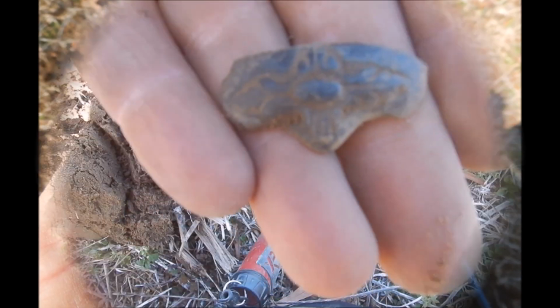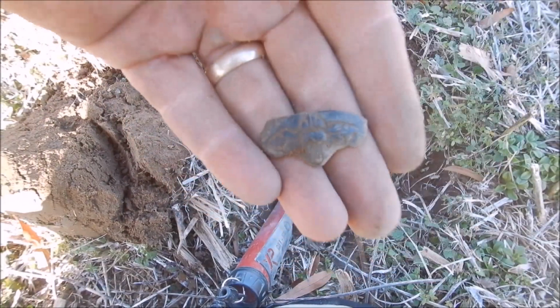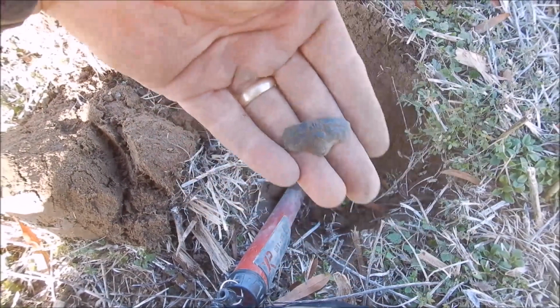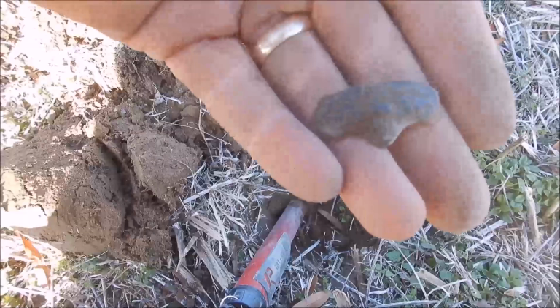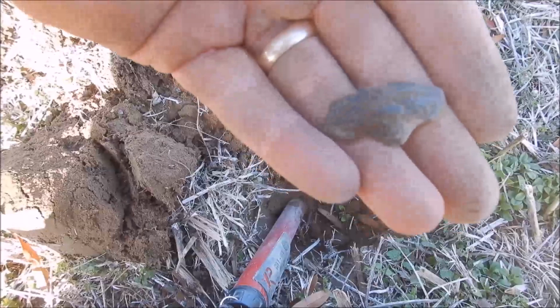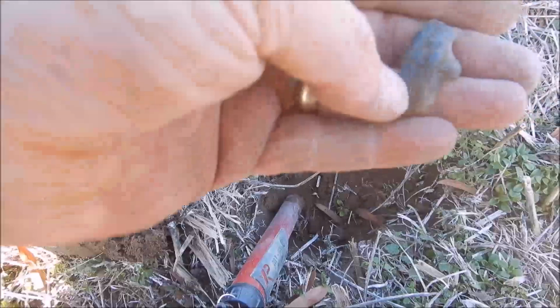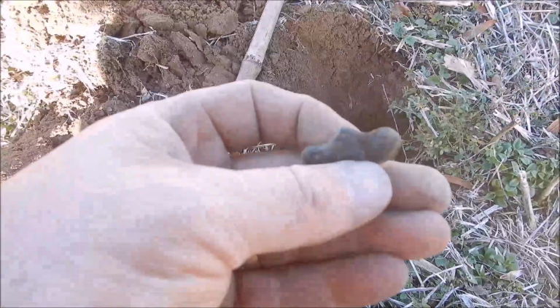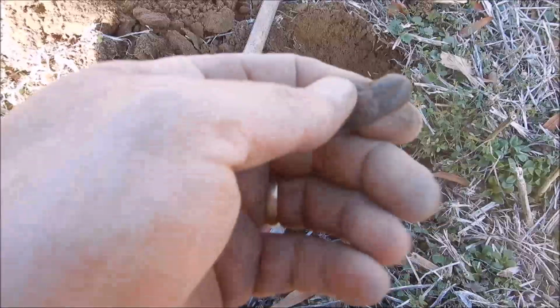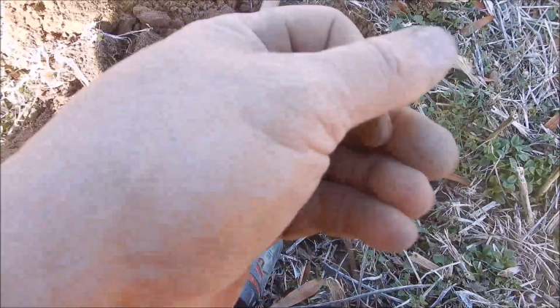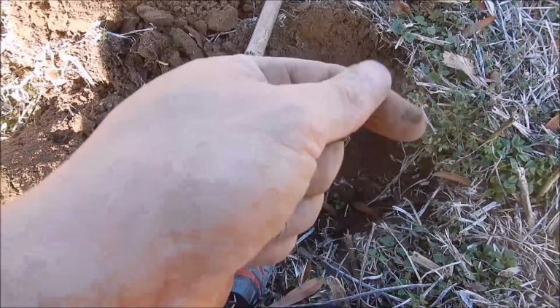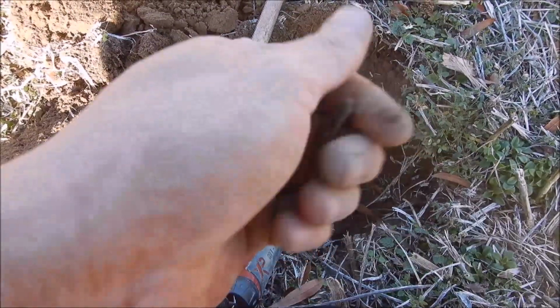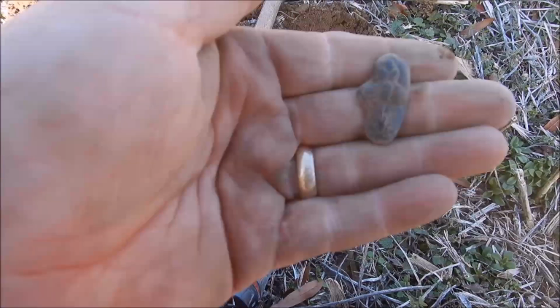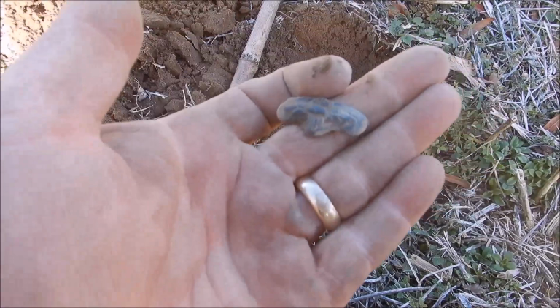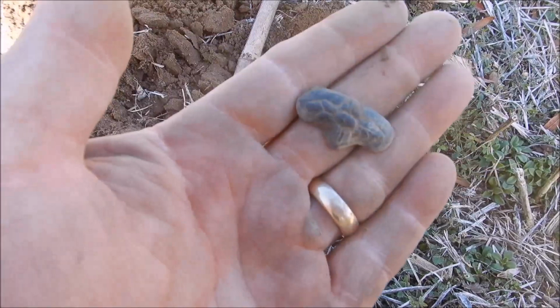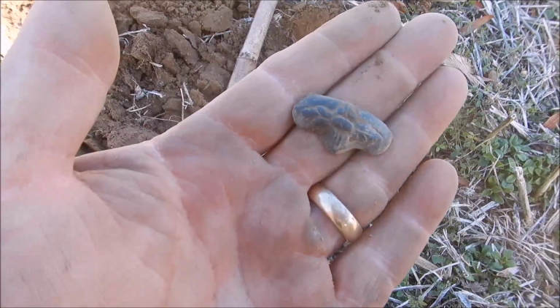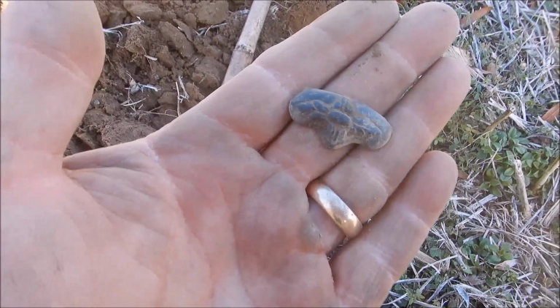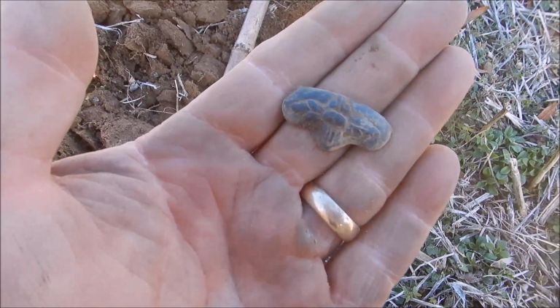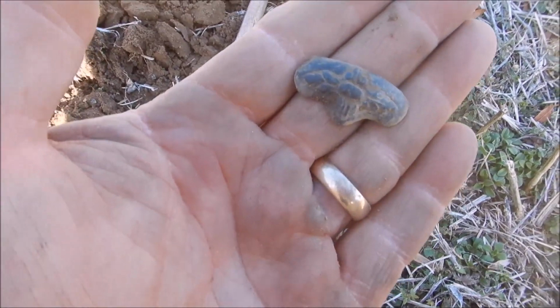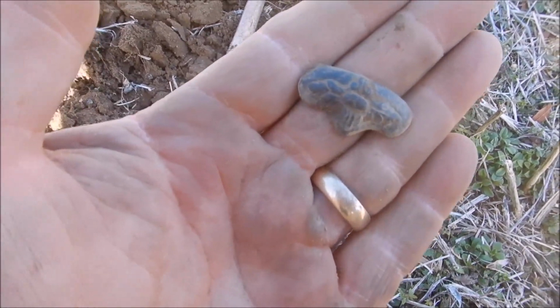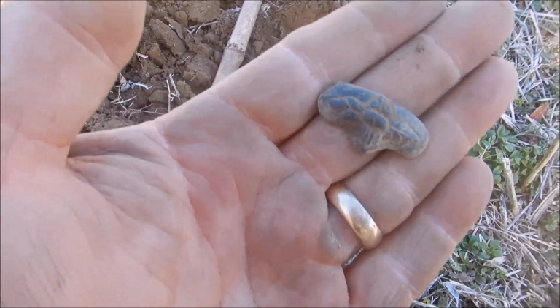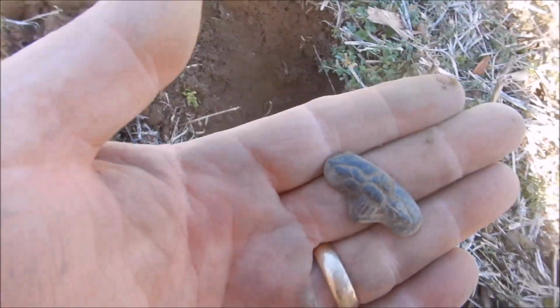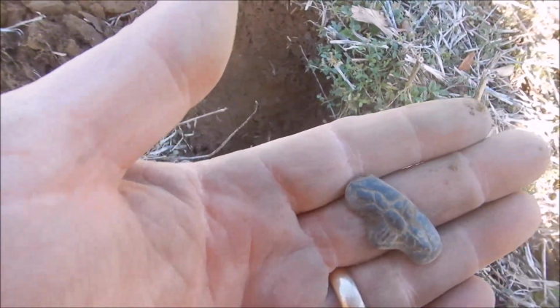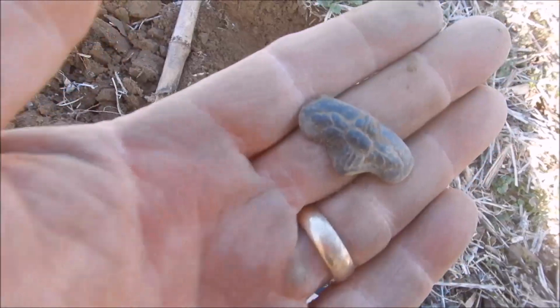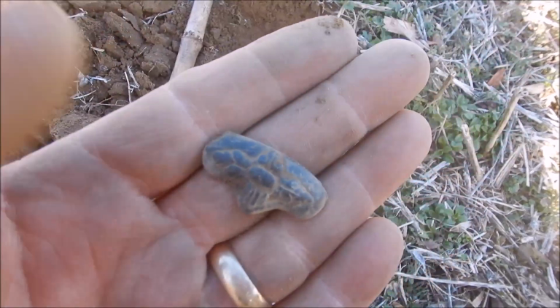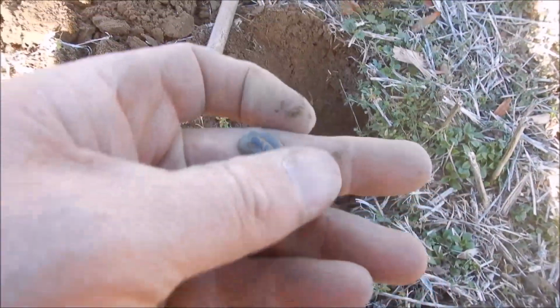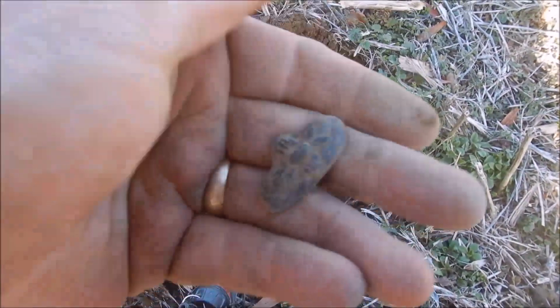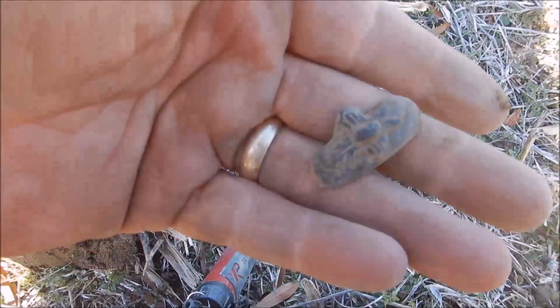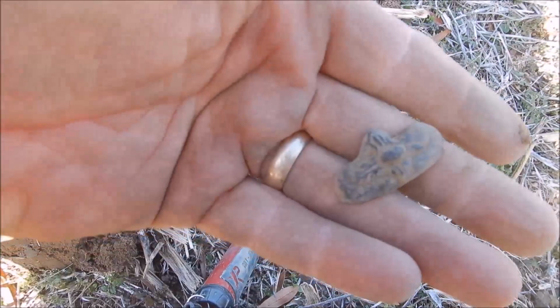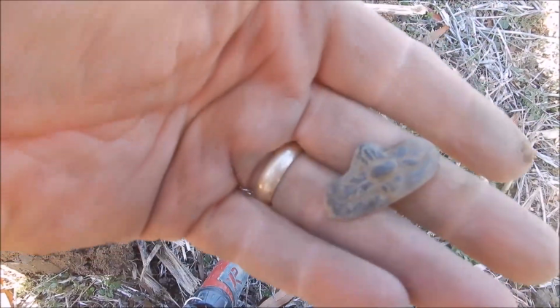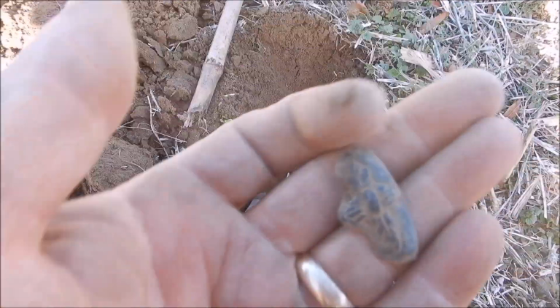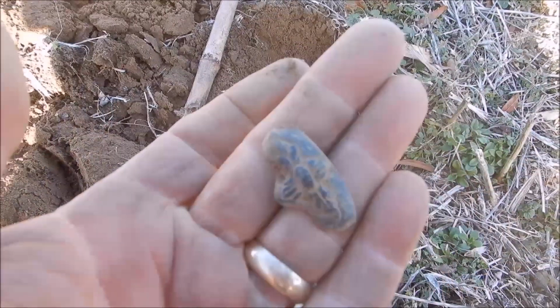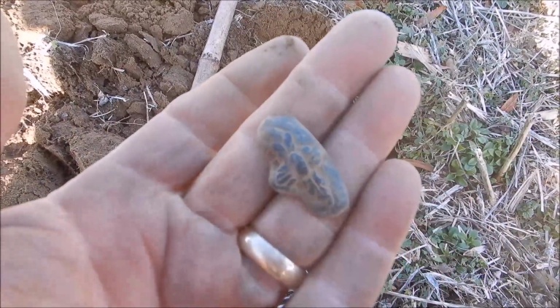On the way back to my car to get something to eat, I just found this very beautiful decorative piece of brass. It's a beautiful piece - I'm a good 100 yards off the house site.